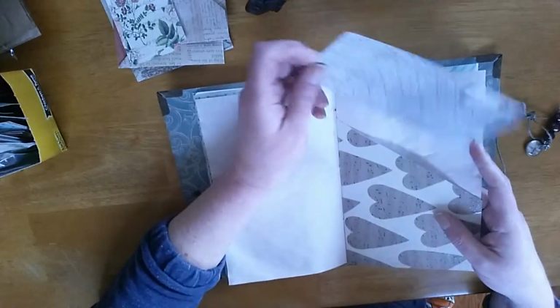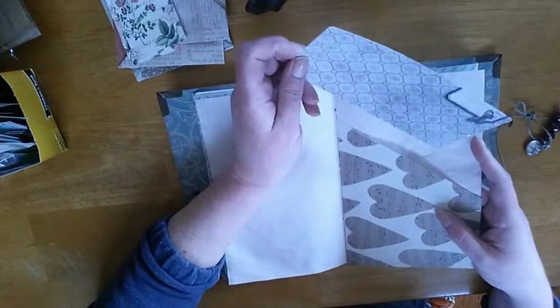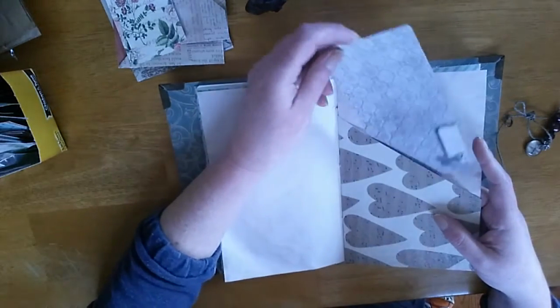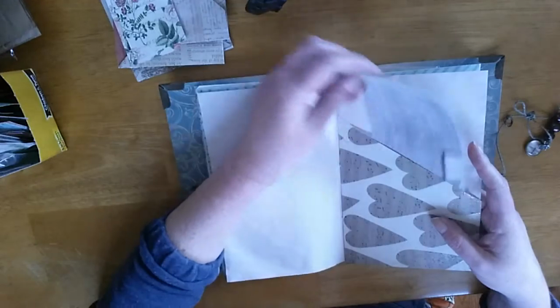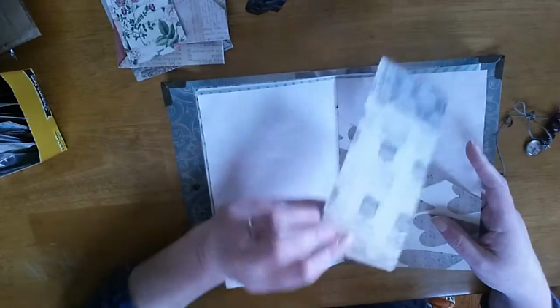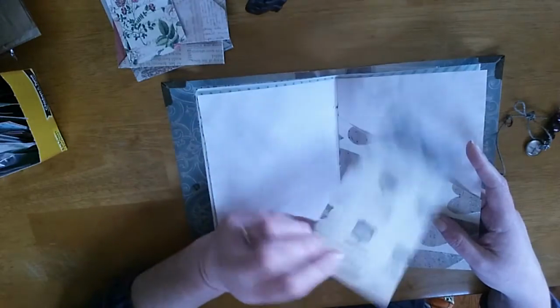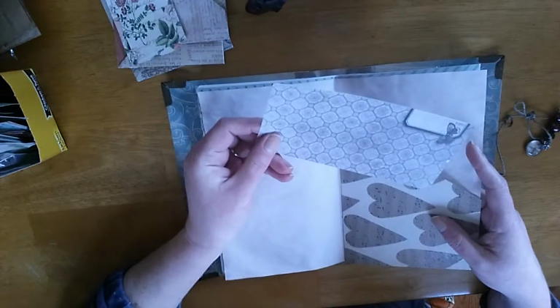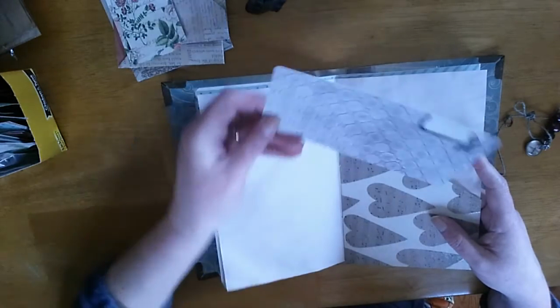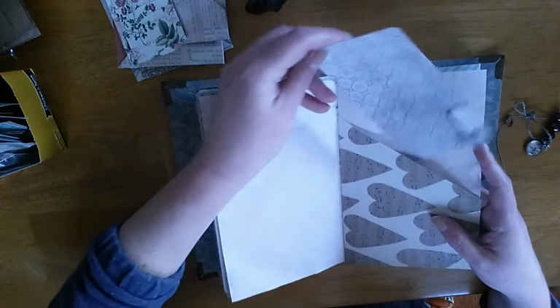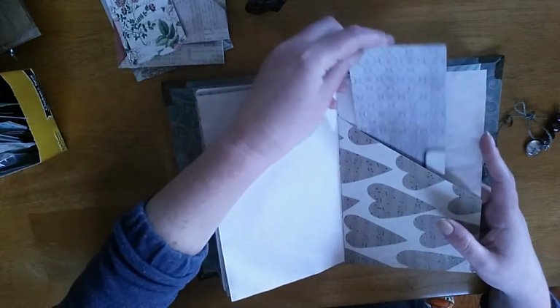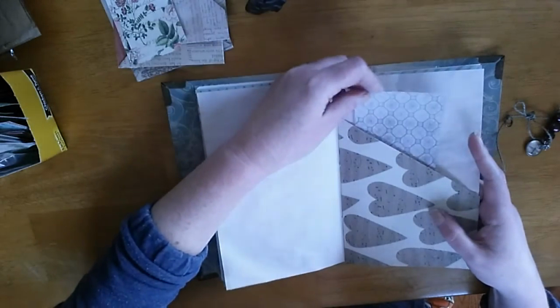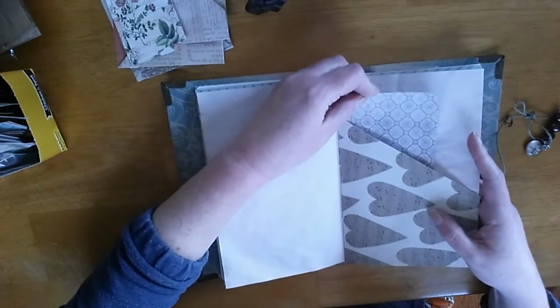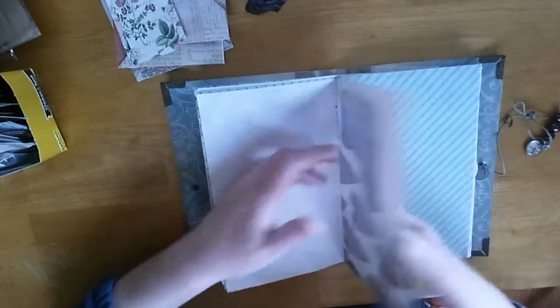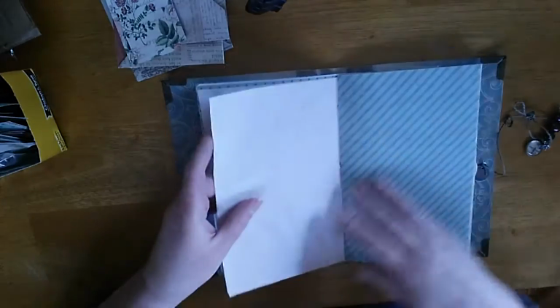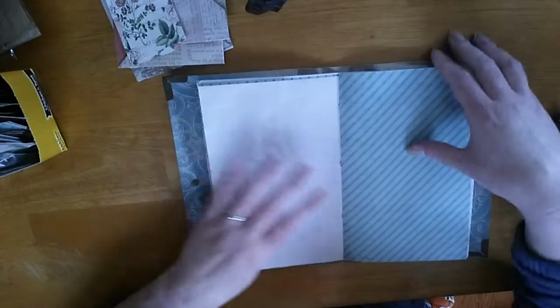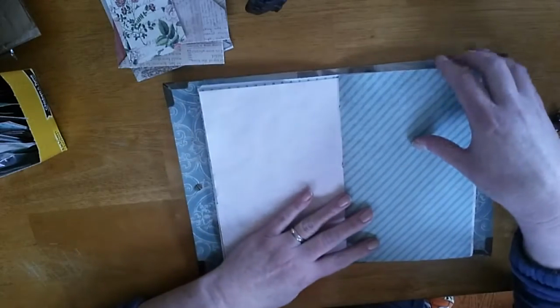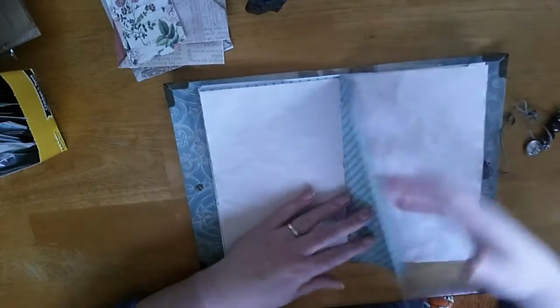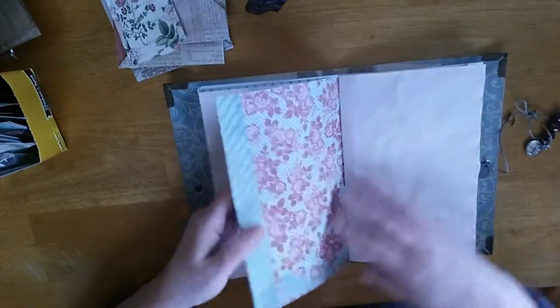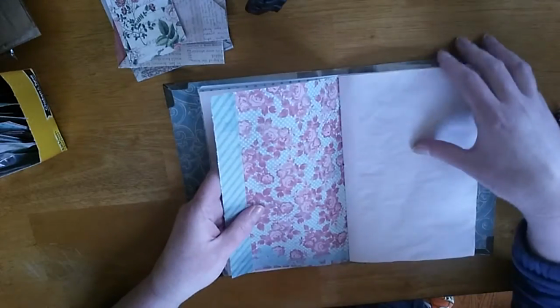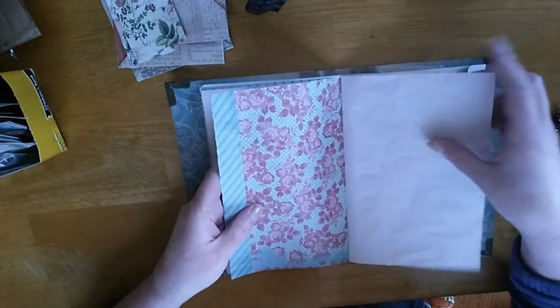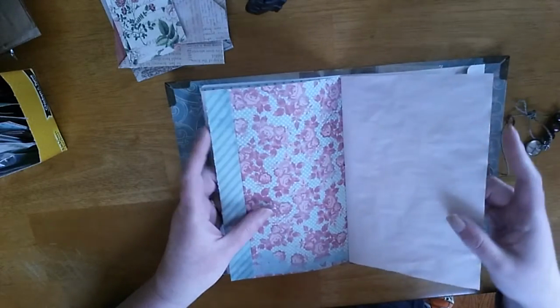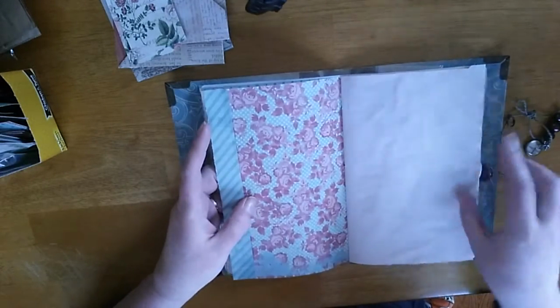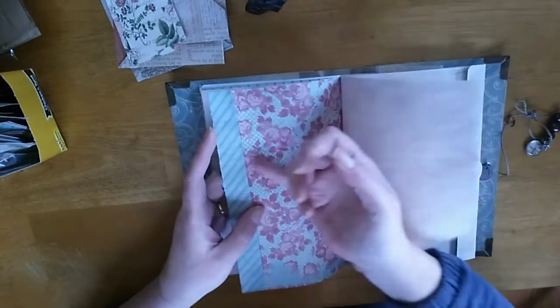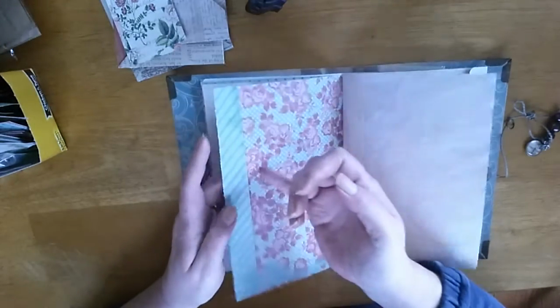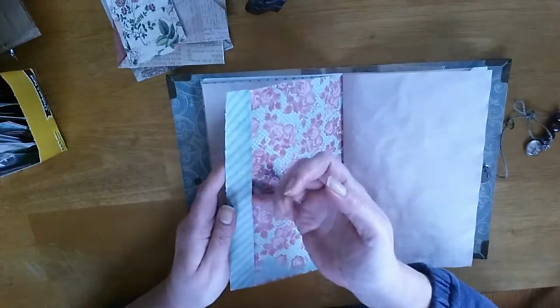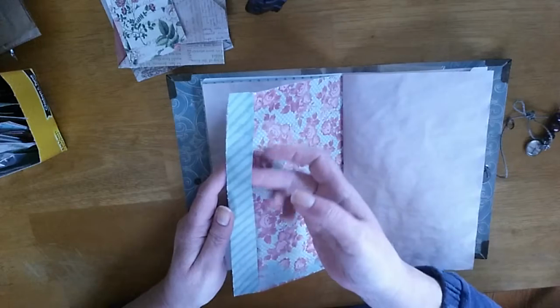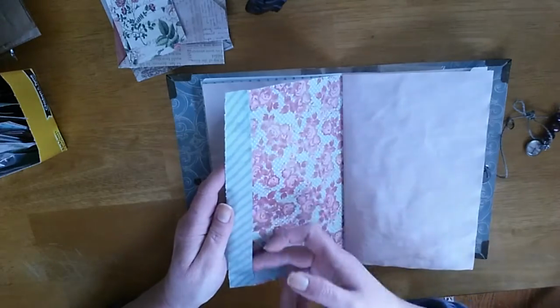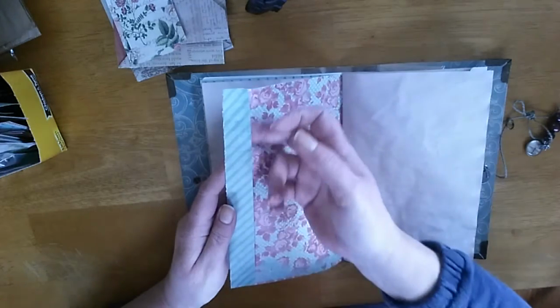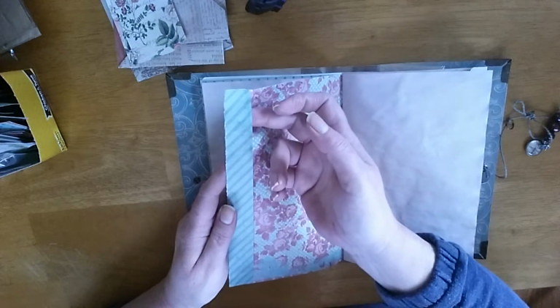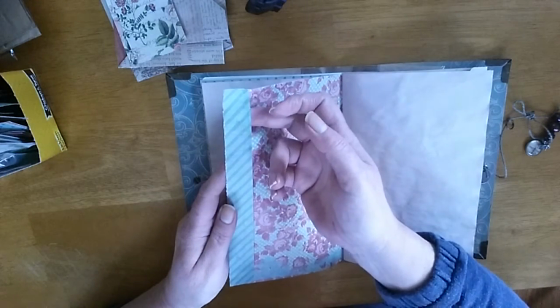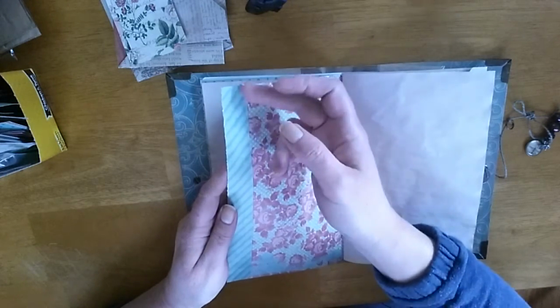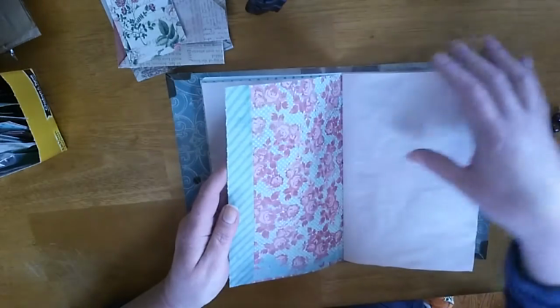Just a little tuck spot there with a little card from Tim Holtz. And there's another little tuck spot — when I cut the paper, I just screwed the ends down.